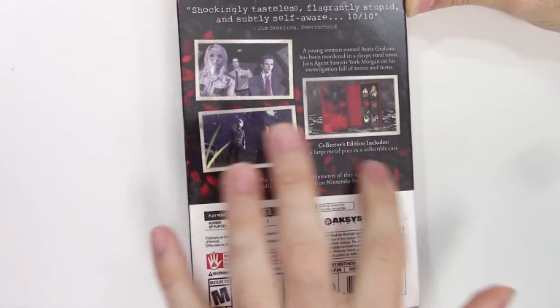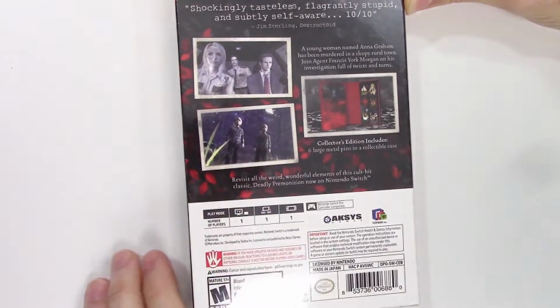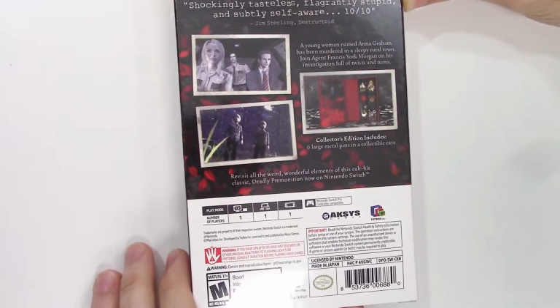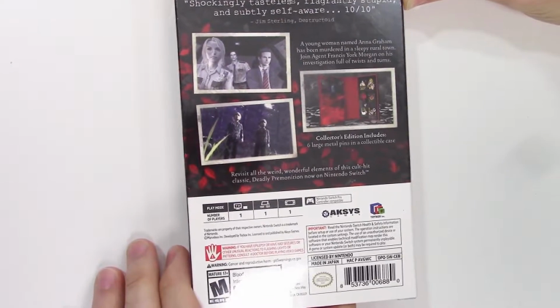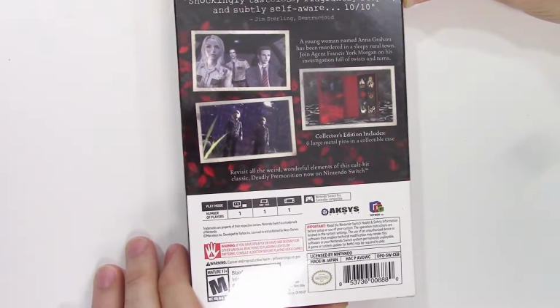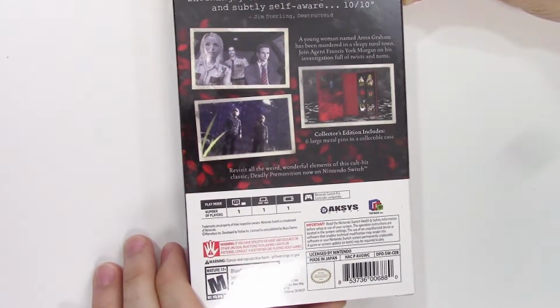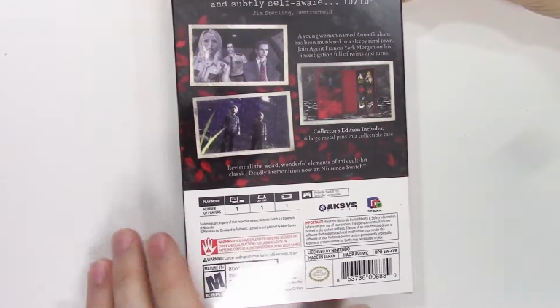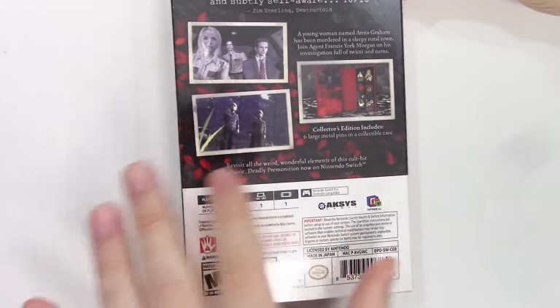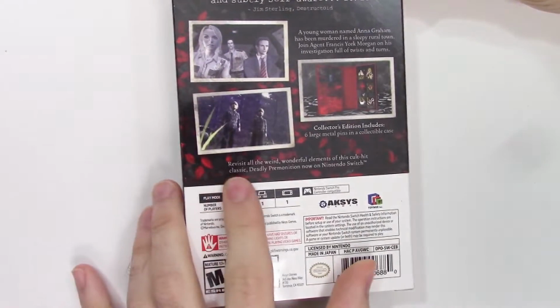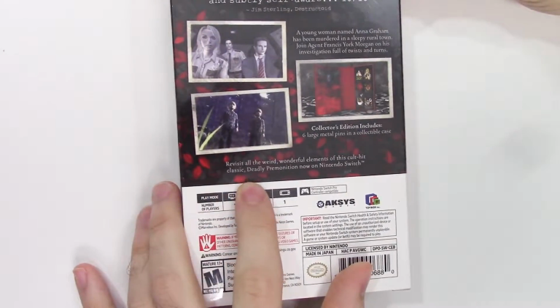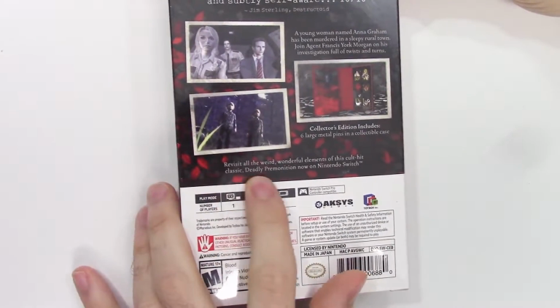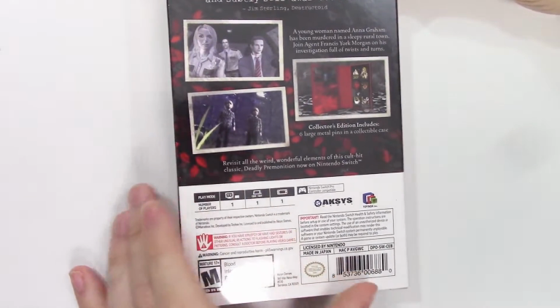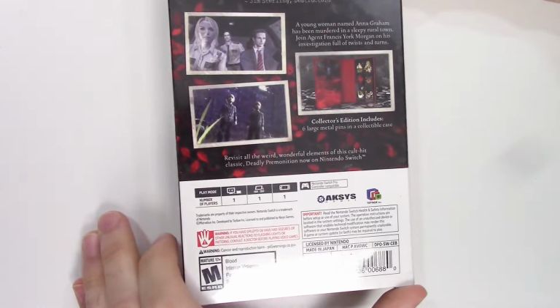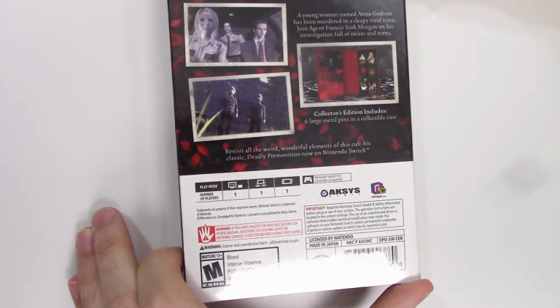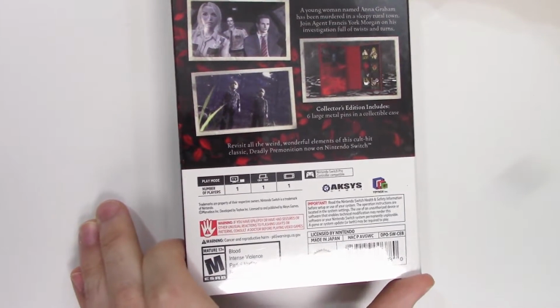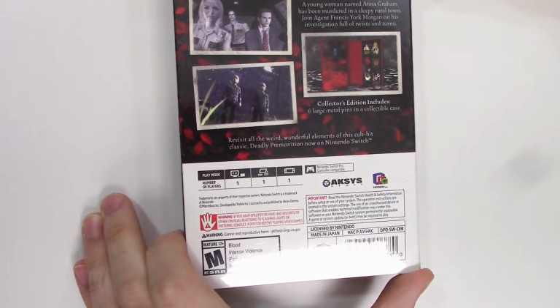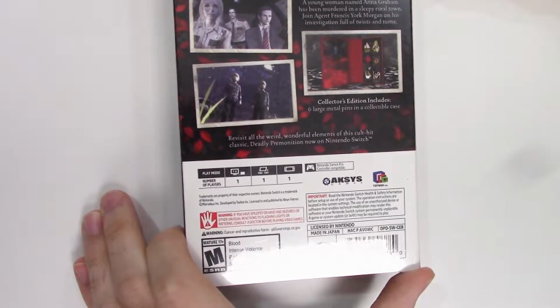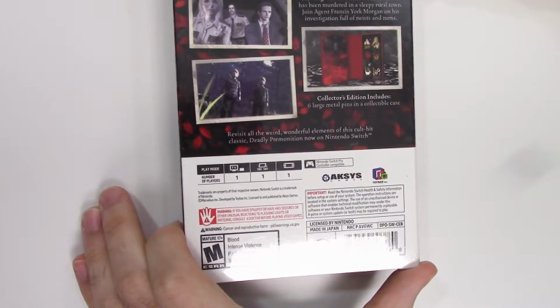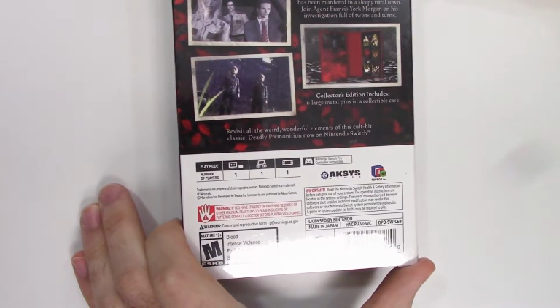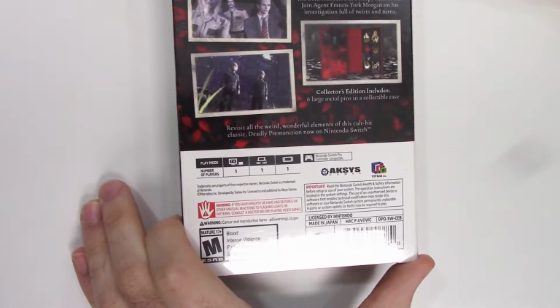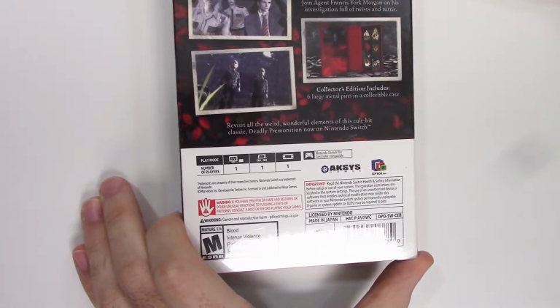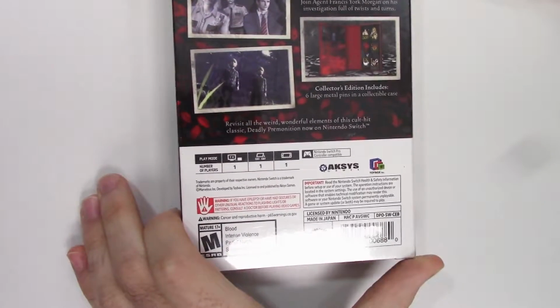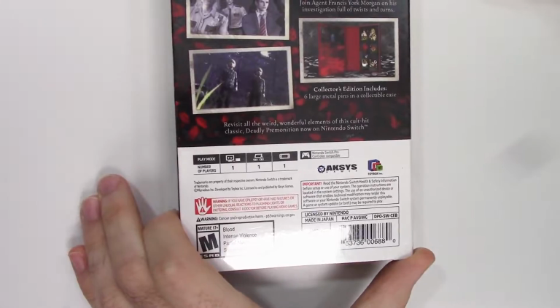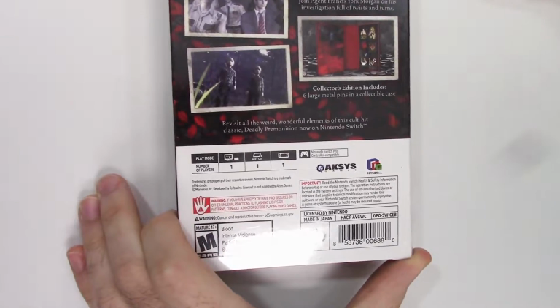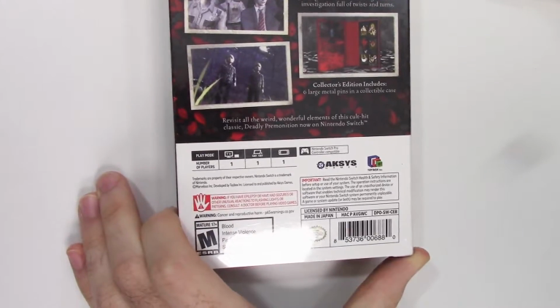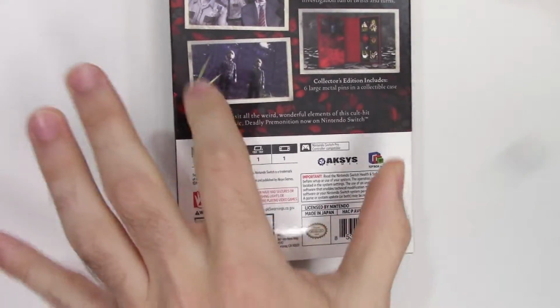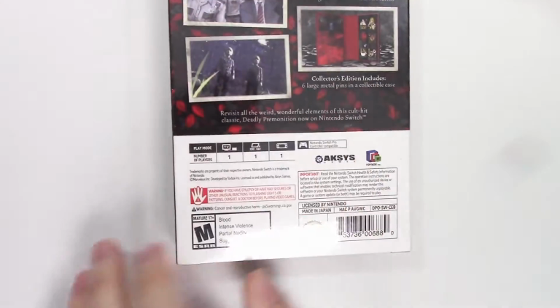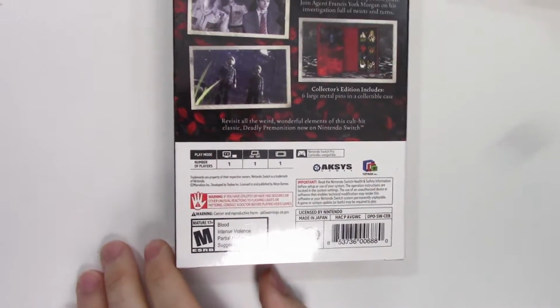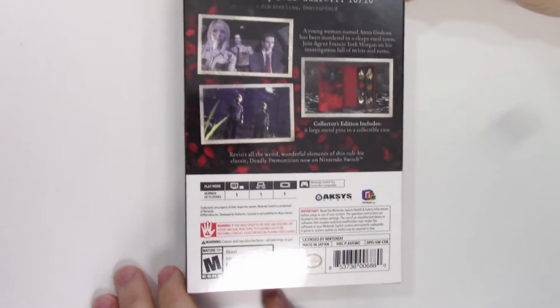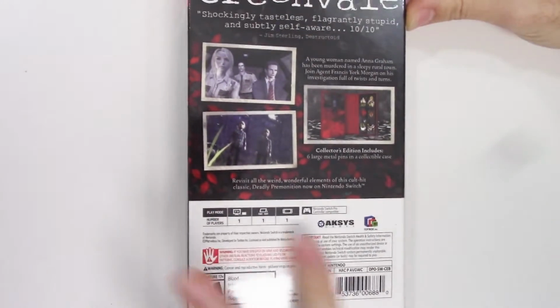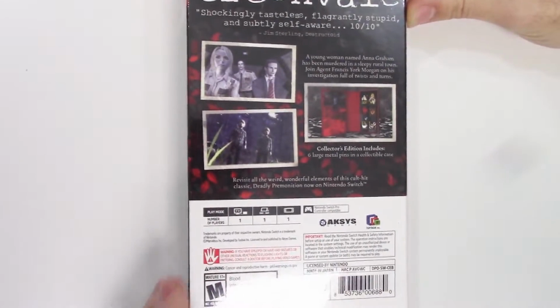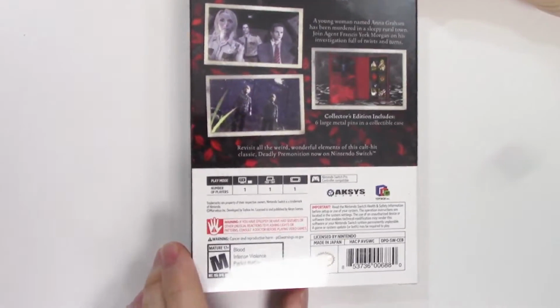The collector's edition includes six large metal pins in a collection case, a collectible case, and down here it says: revisit all the weird, wonderful elements of this cult hit classic, Deadly Premonition, now on Nintendo Switch. Here are the three shots of gameplay.